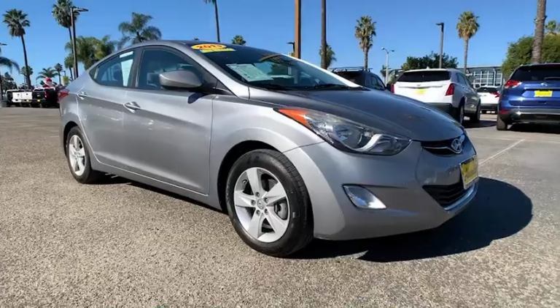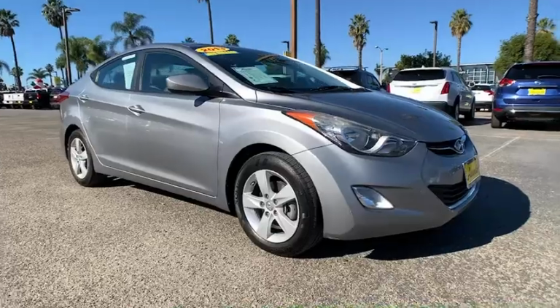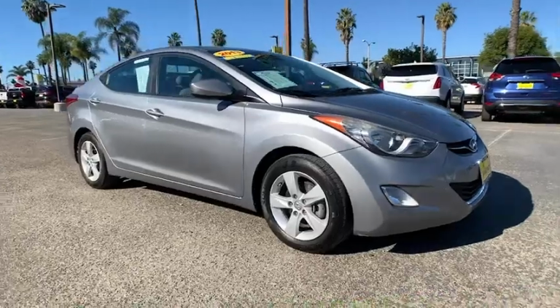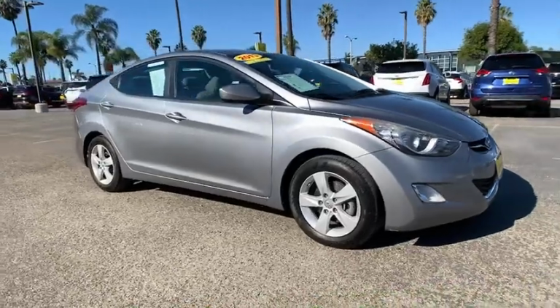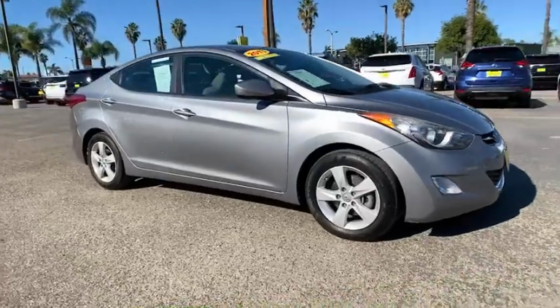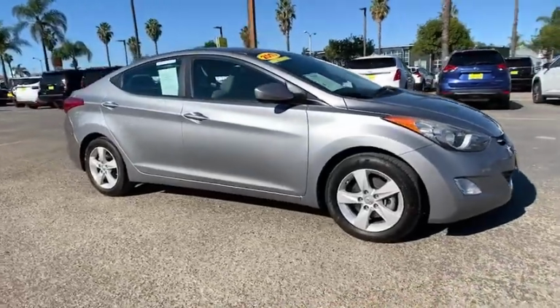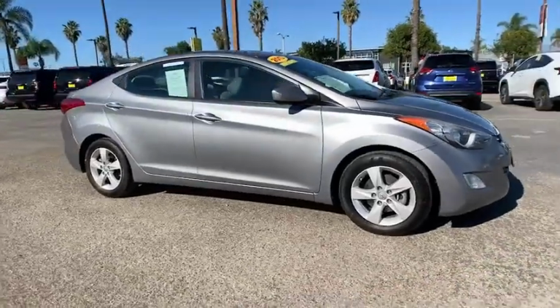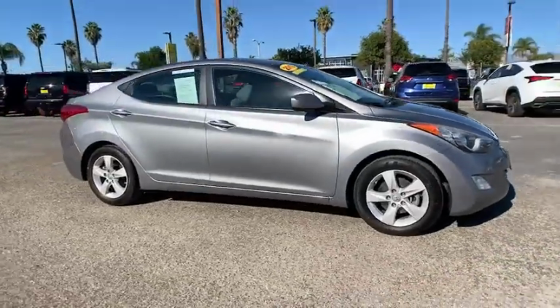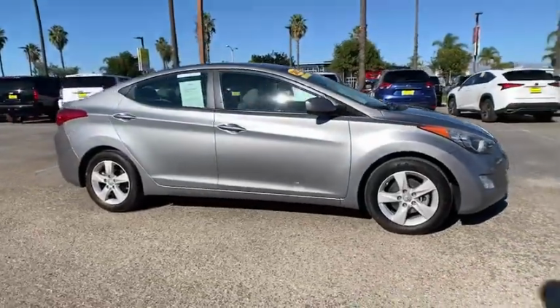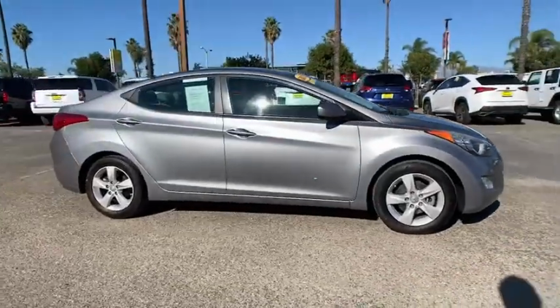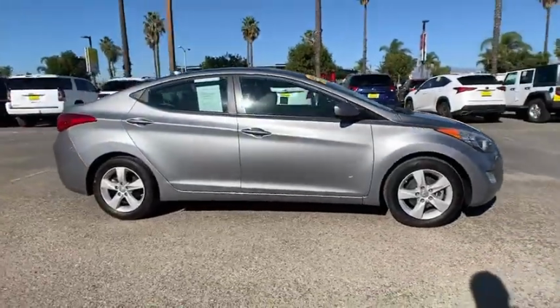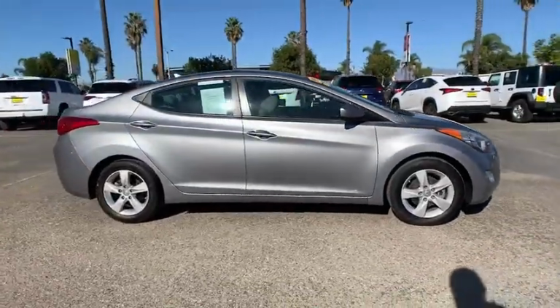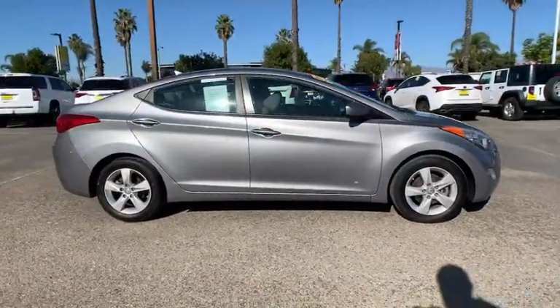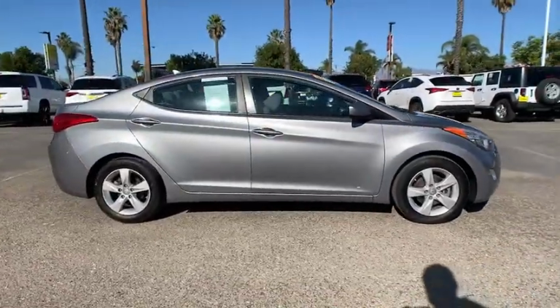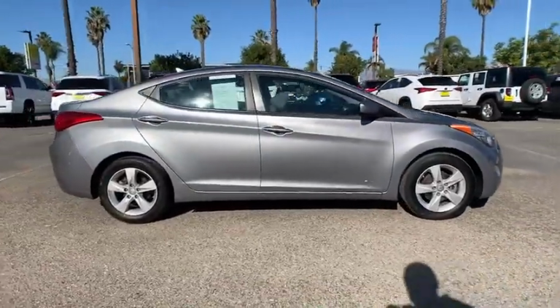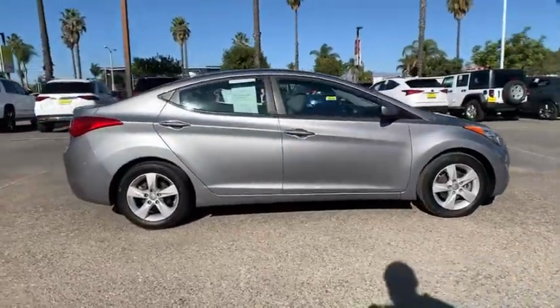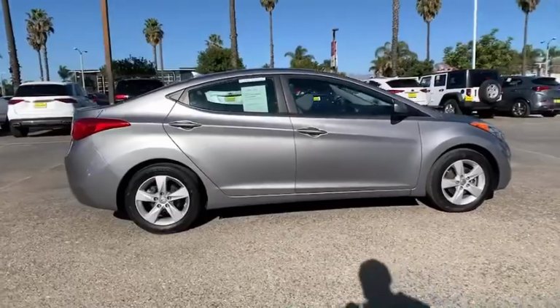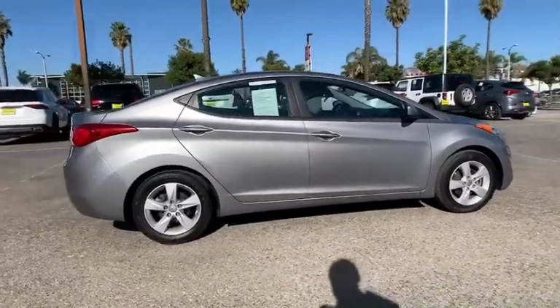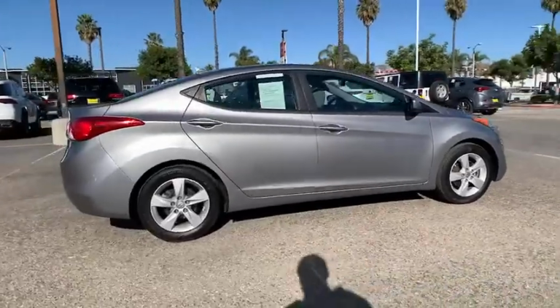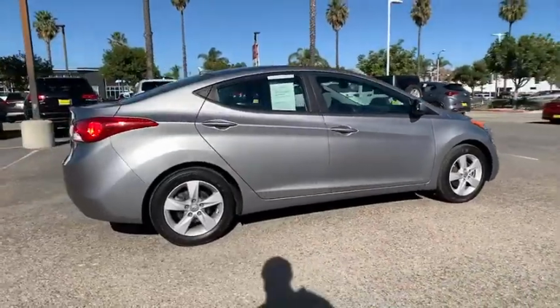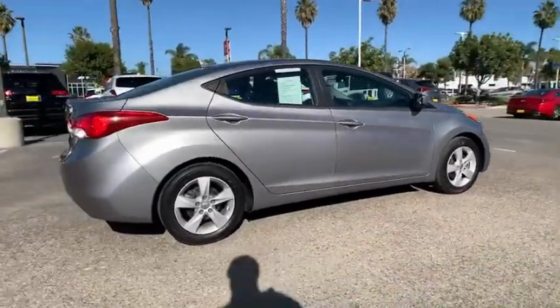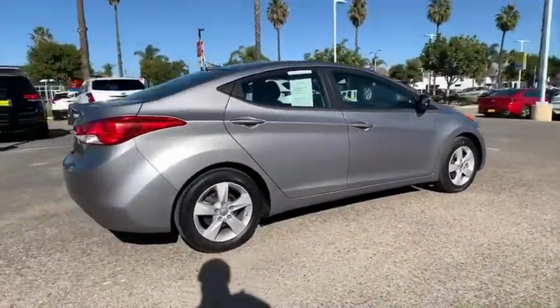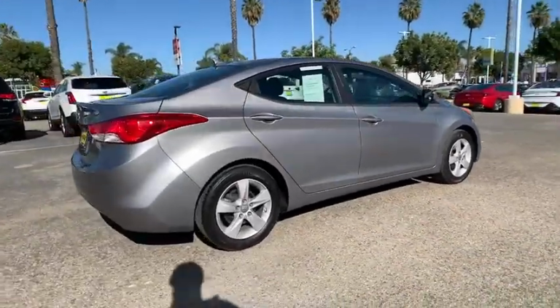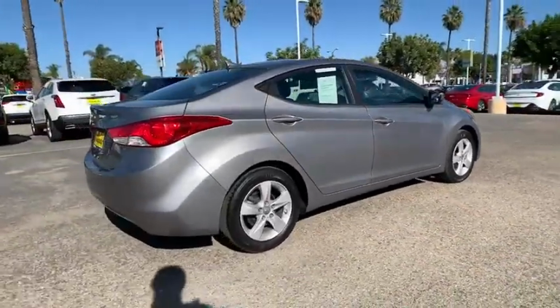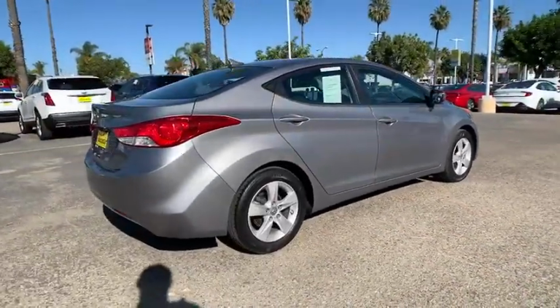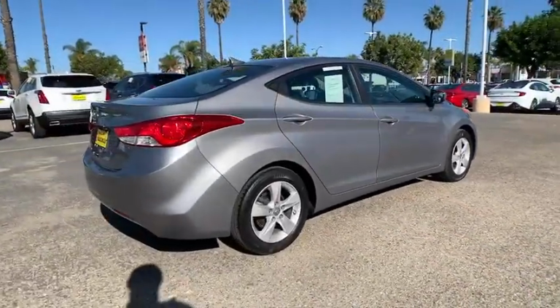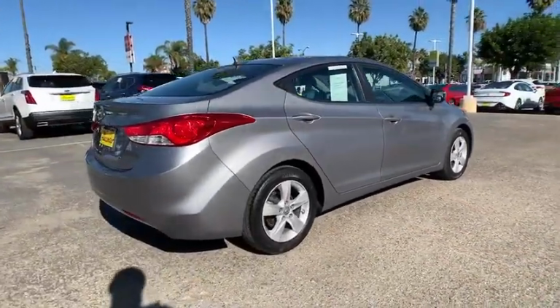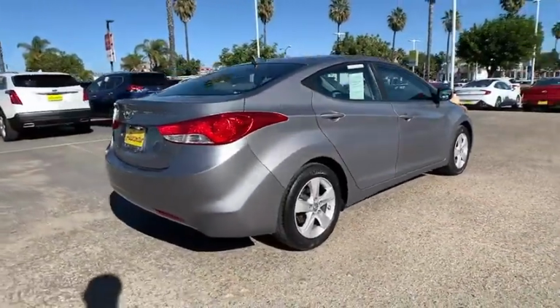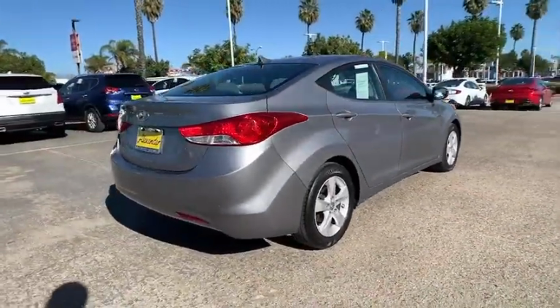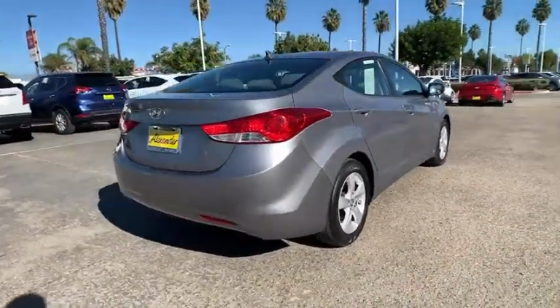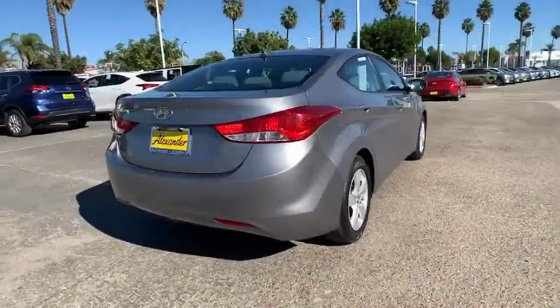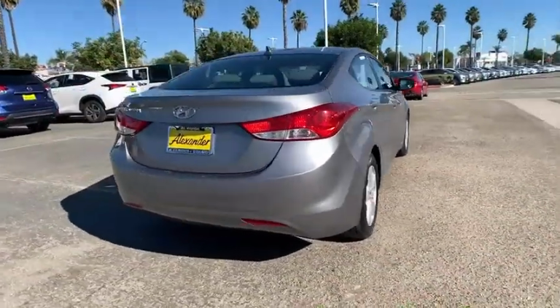This could be the car for you — the 2013 Hyundai Elantra. With less than 70,000 miles on the odometer, this vehicle stands out from the rest.